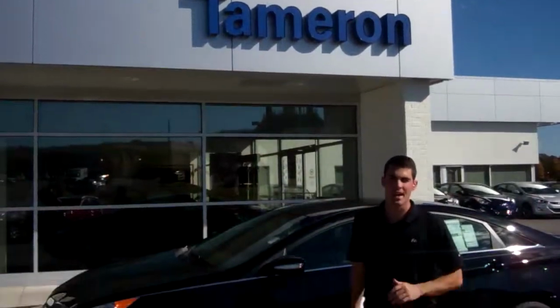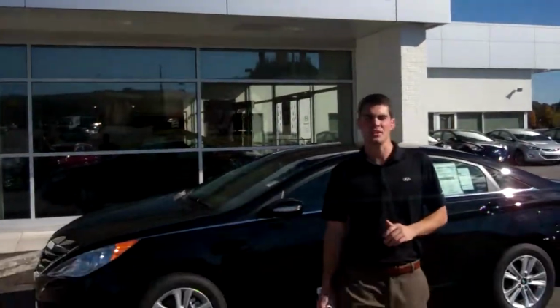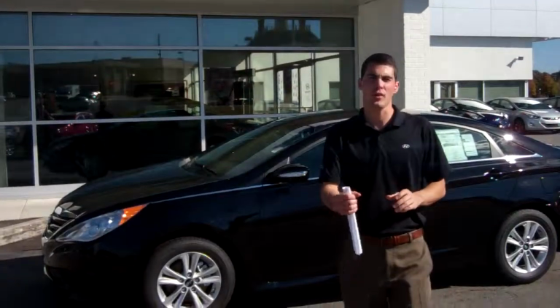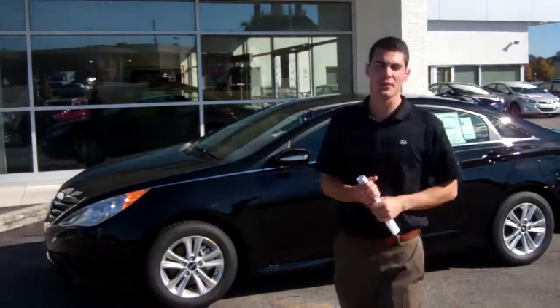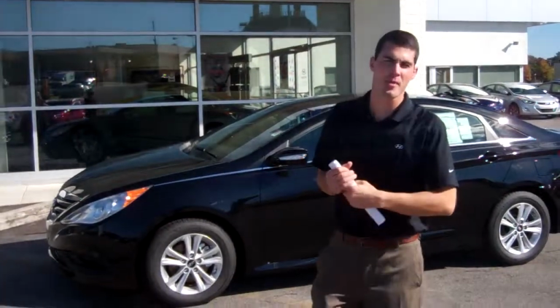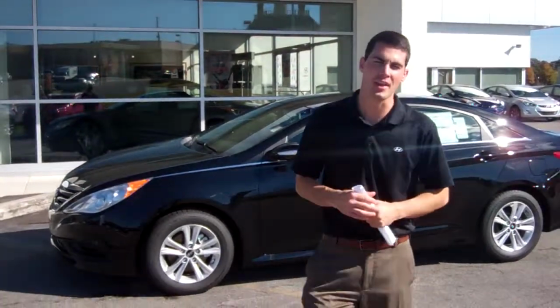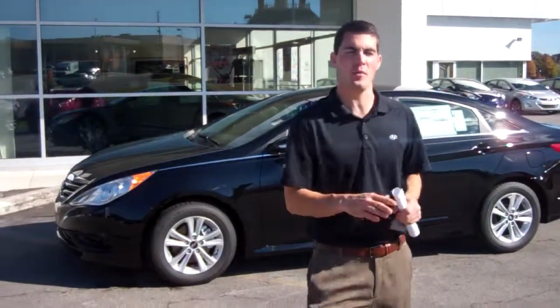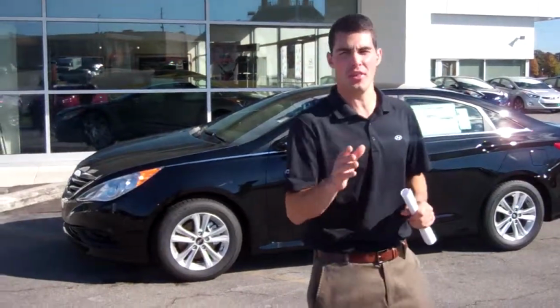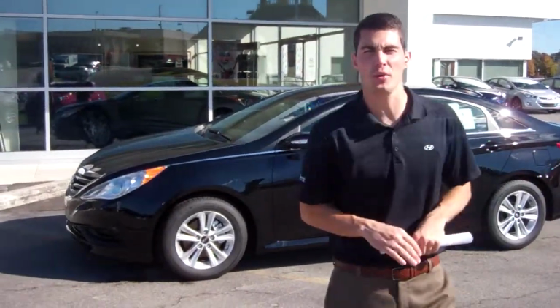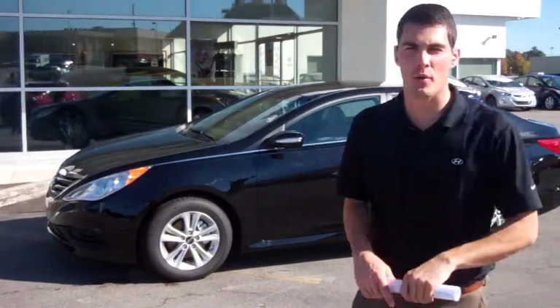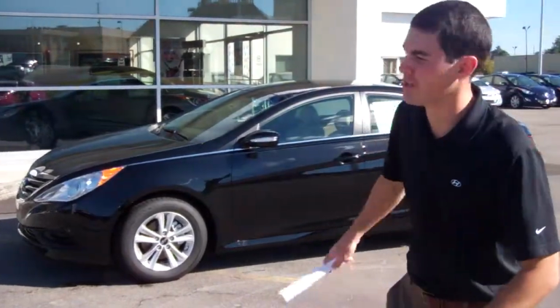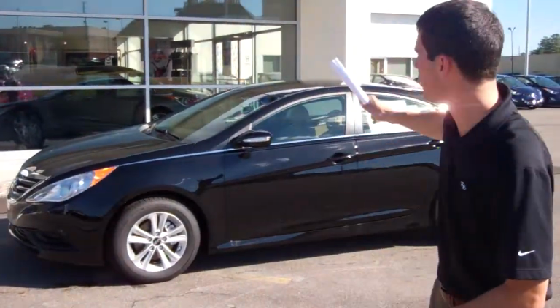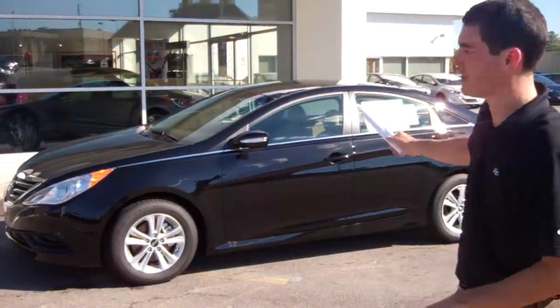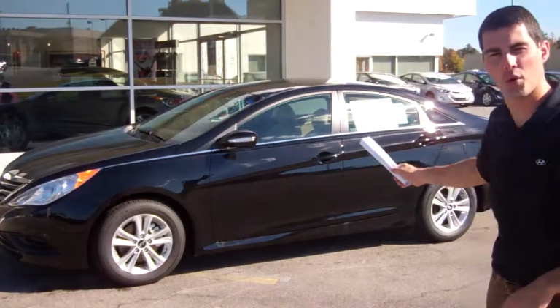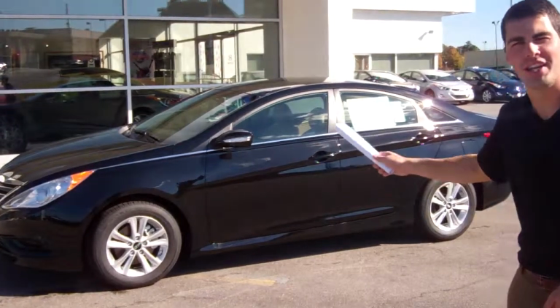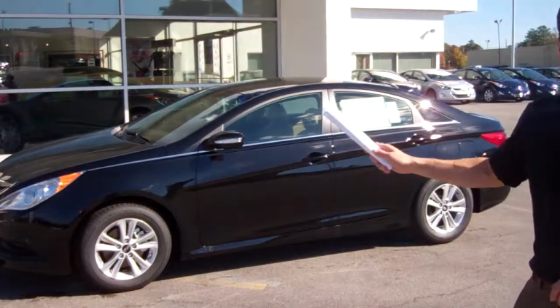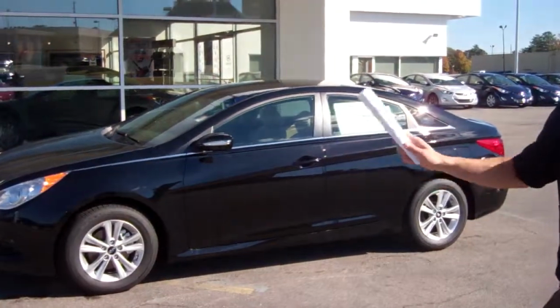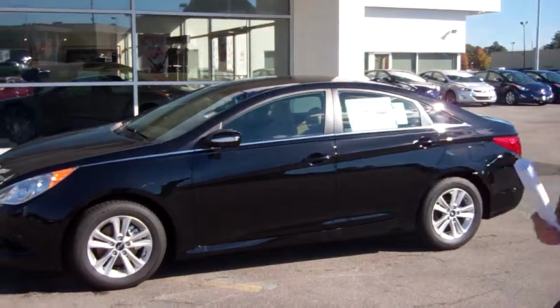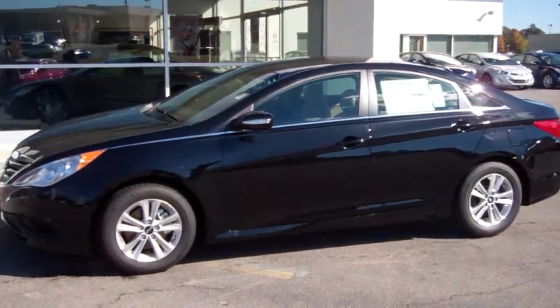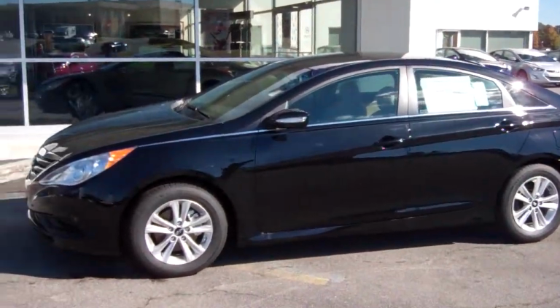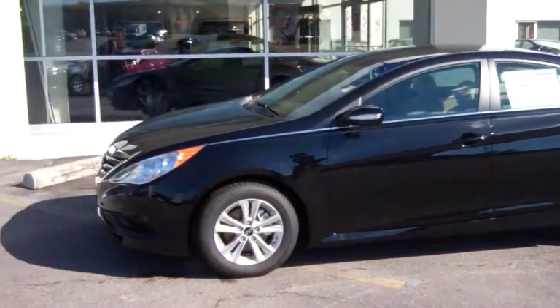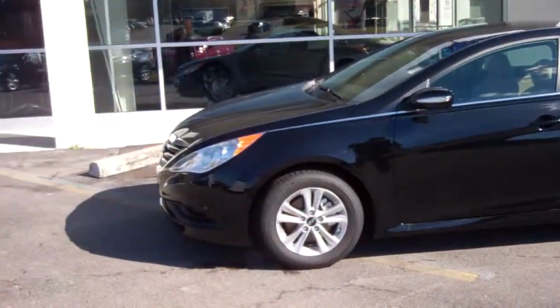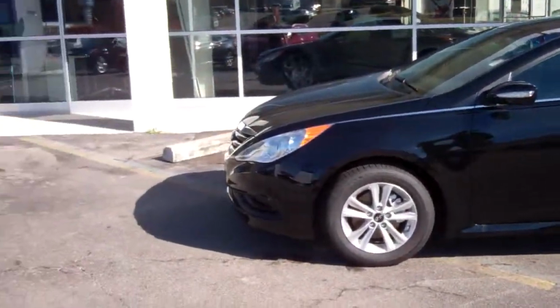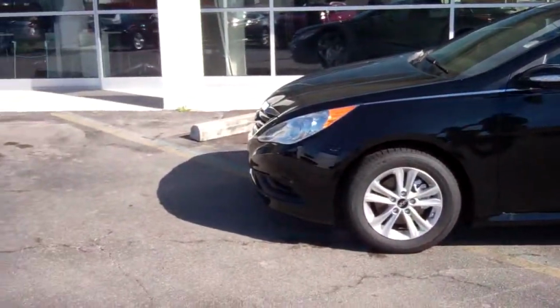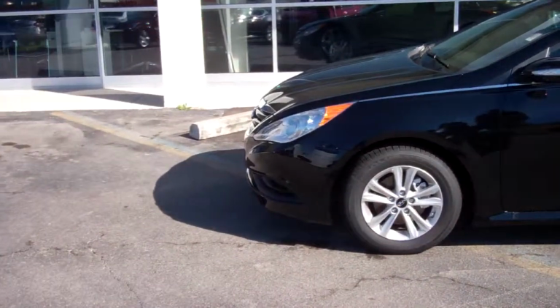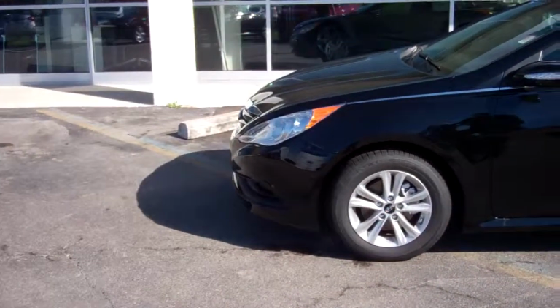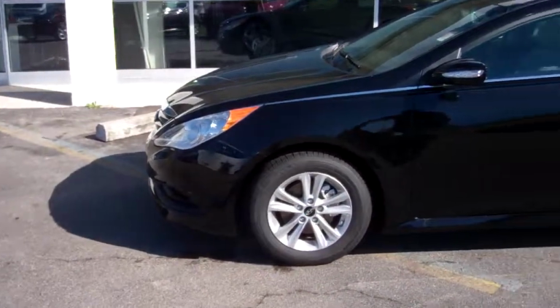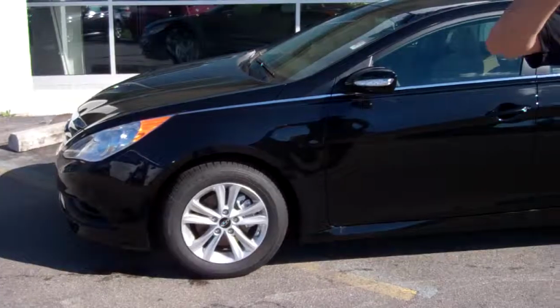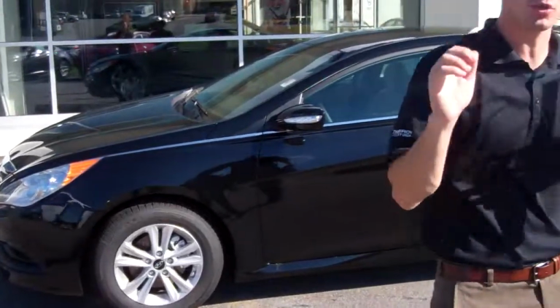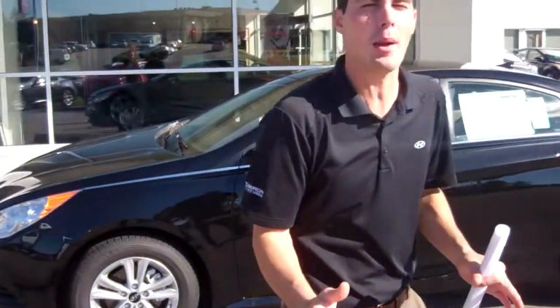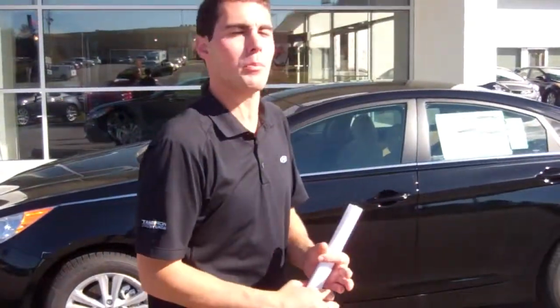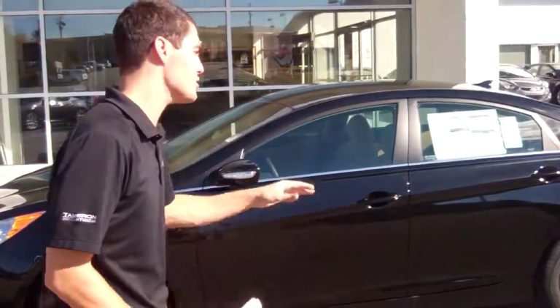Hey Mike, Jay Griffin here from Tameron Hyundai, and I wanted to thank you for acquiring the beautiful 2014 Hyundai Sonata. Now you didn't specify any particular color or trim package, so I pulled up one of the most popular packages.